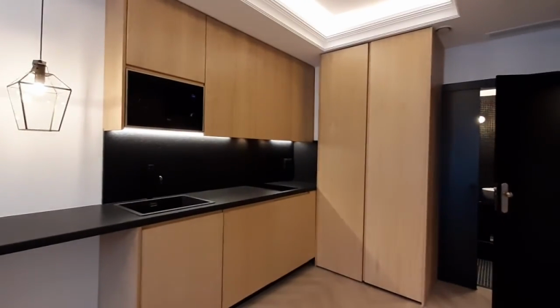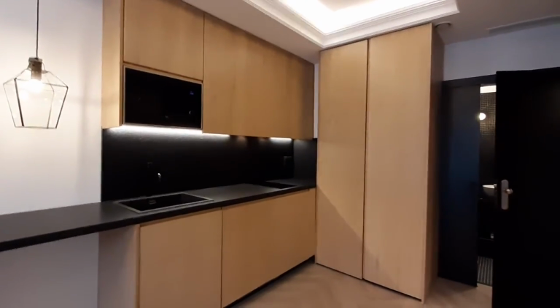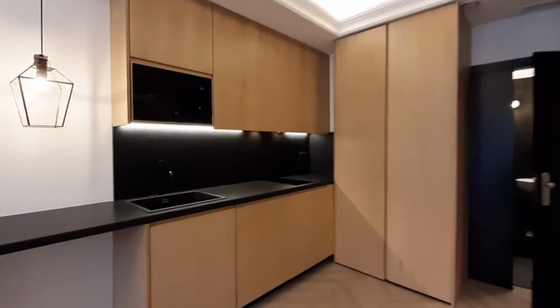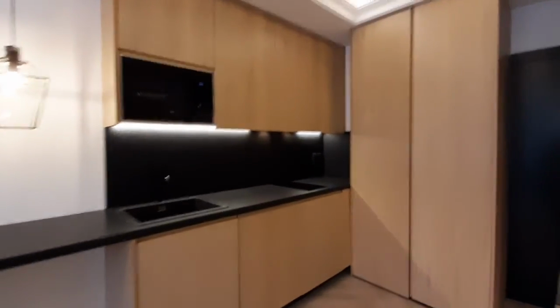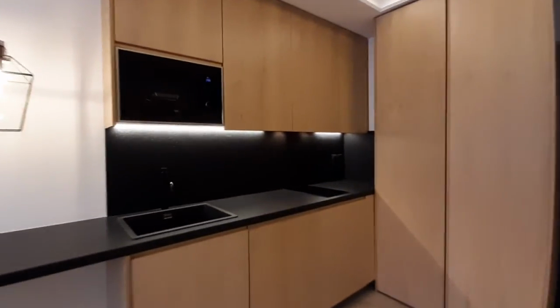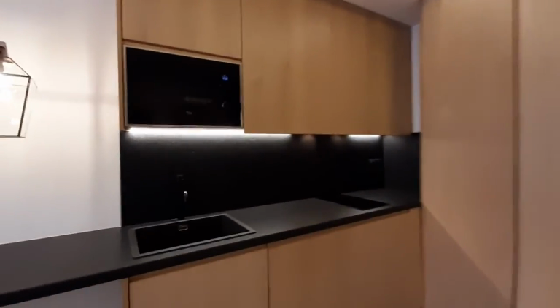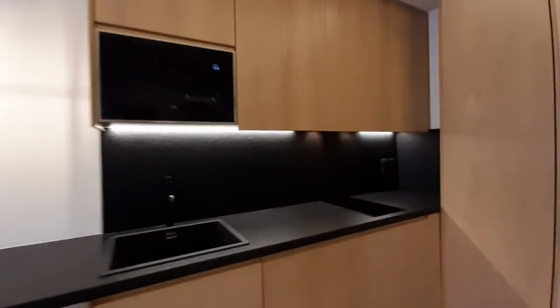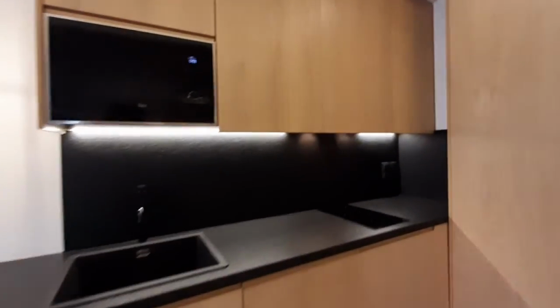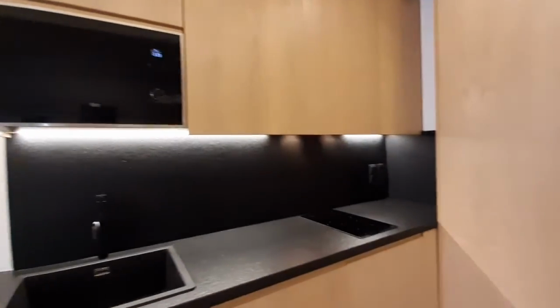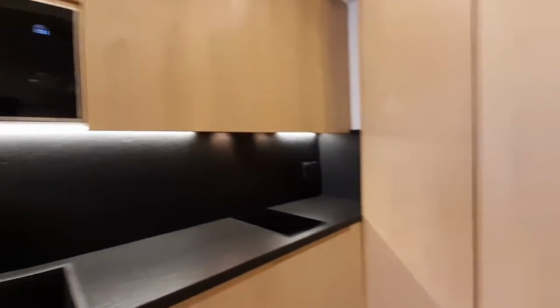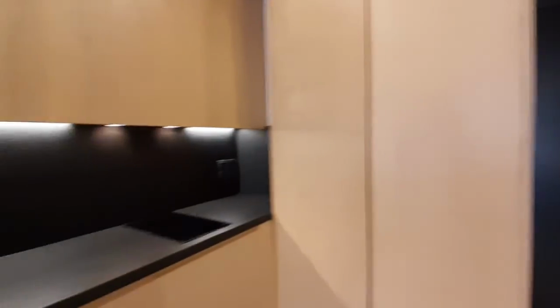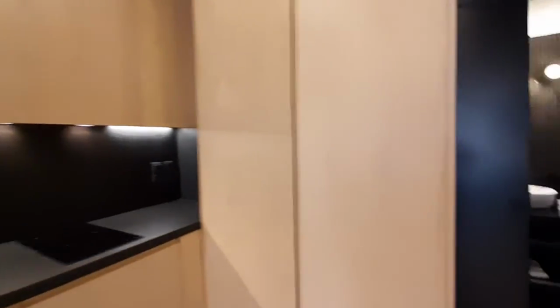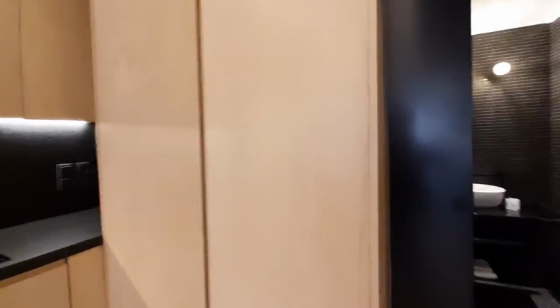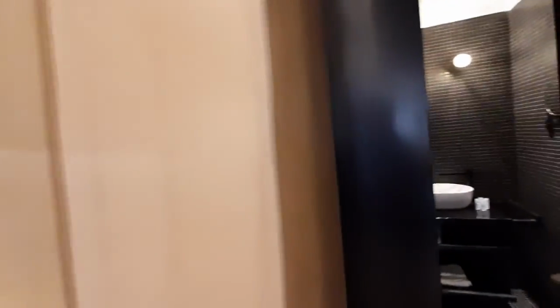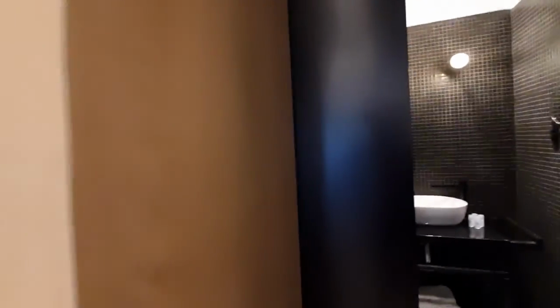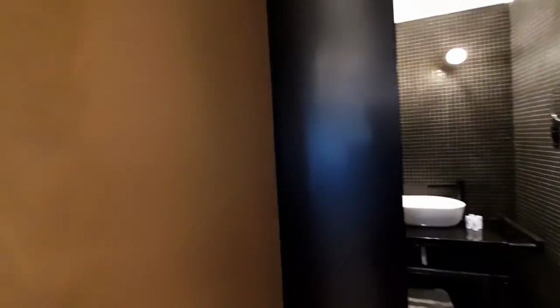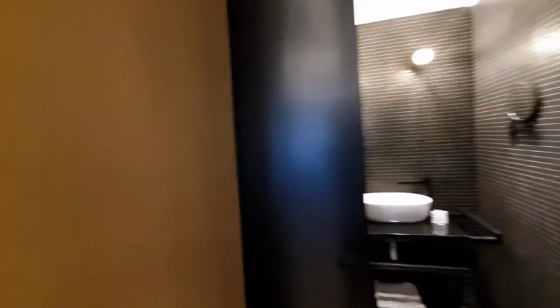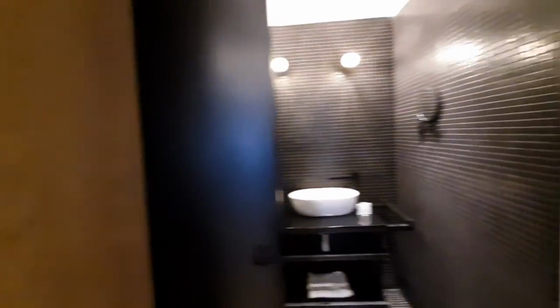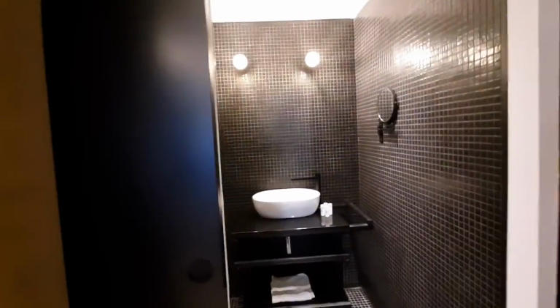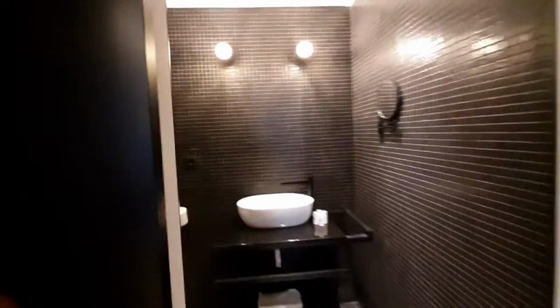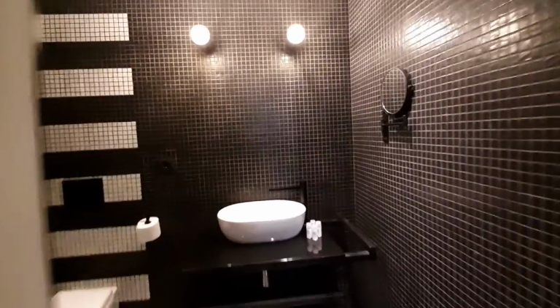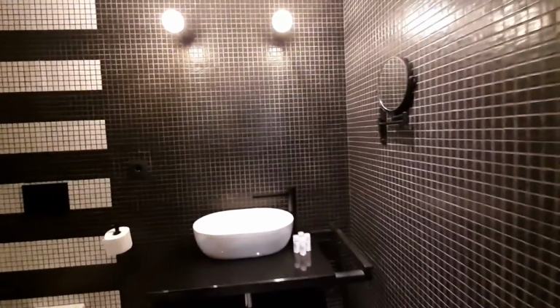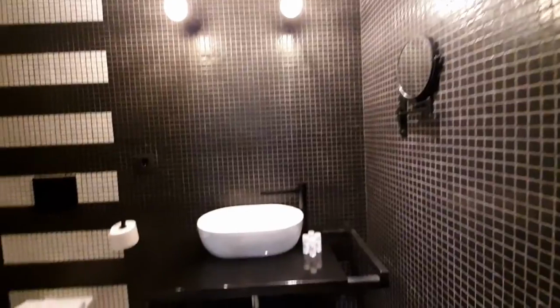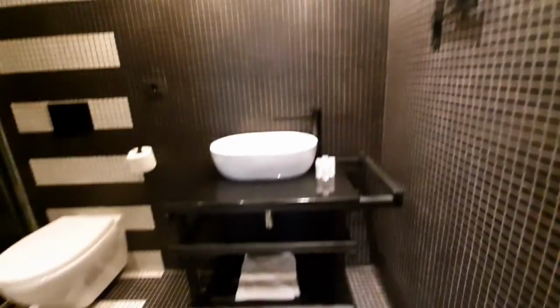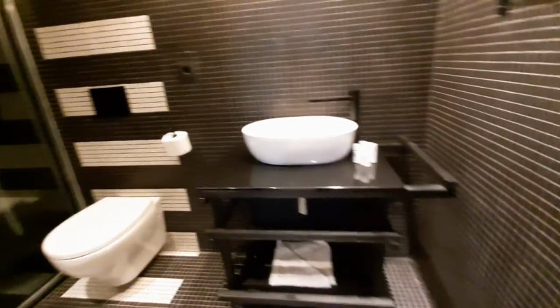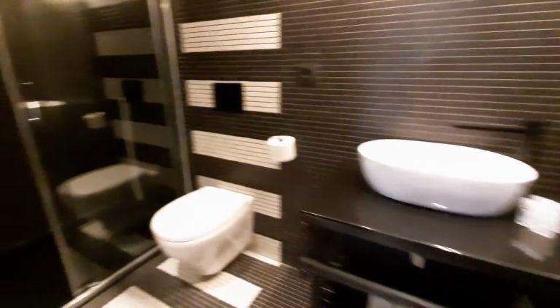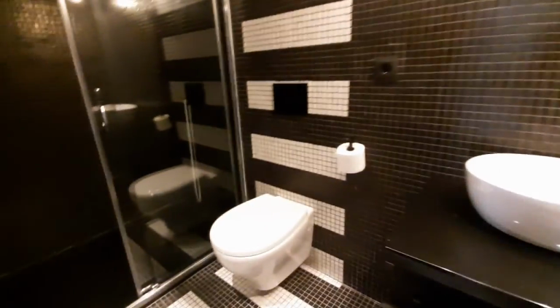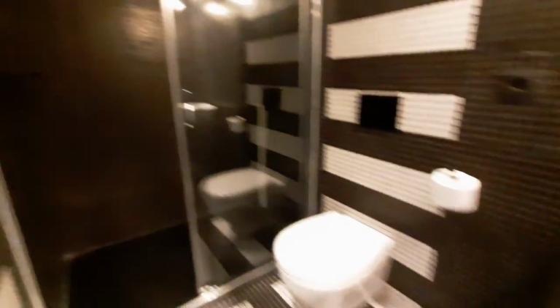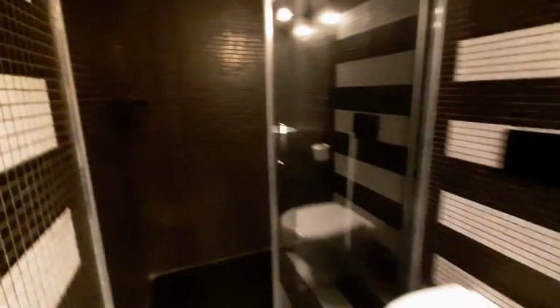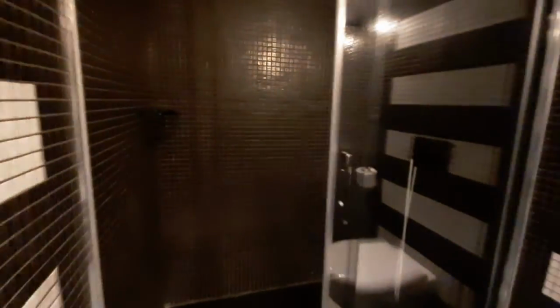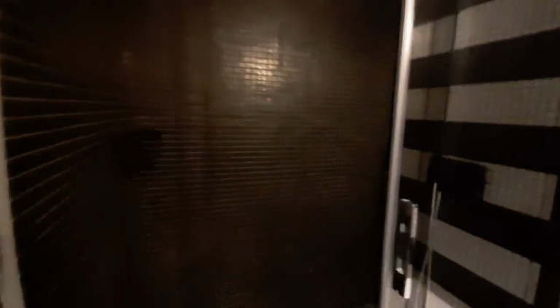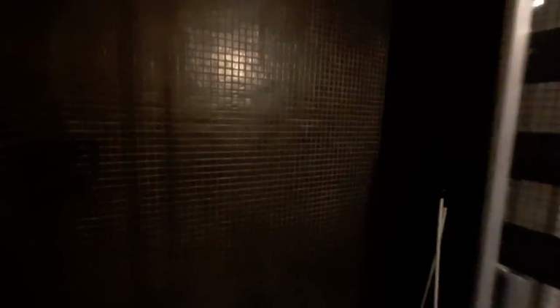You have closets. You have a small bathroom here with the sink, toilet, and the shower.